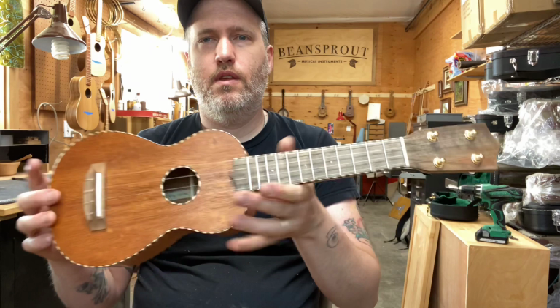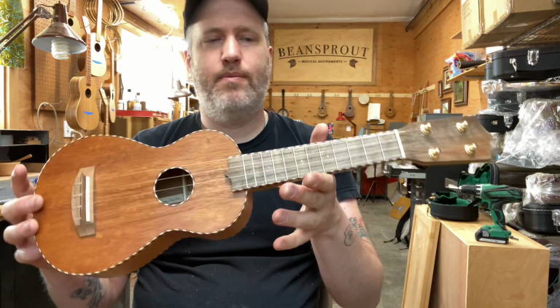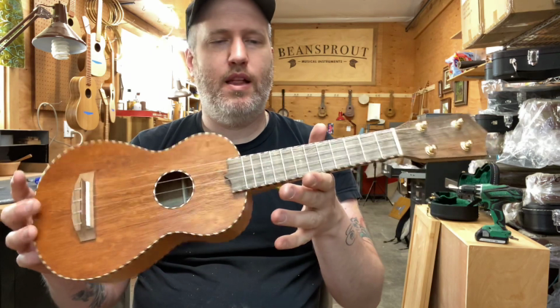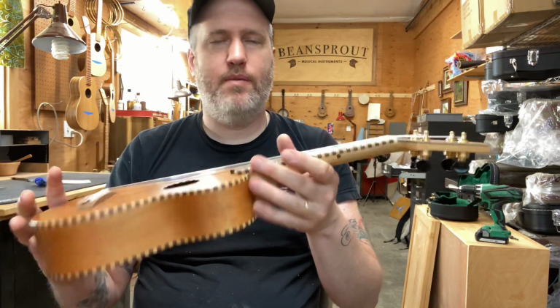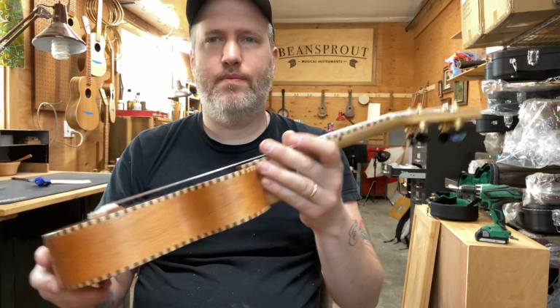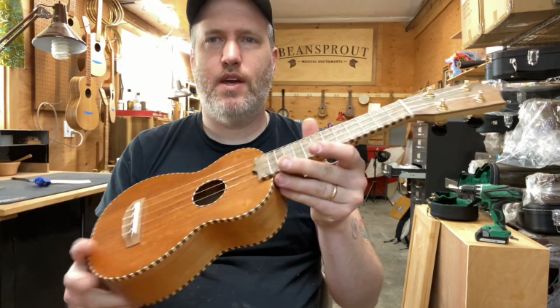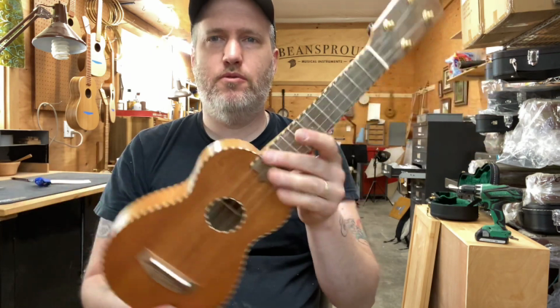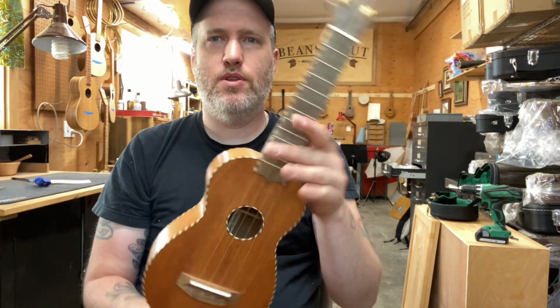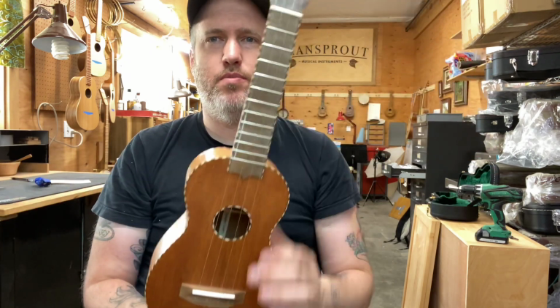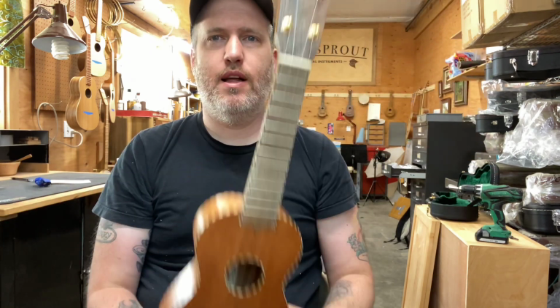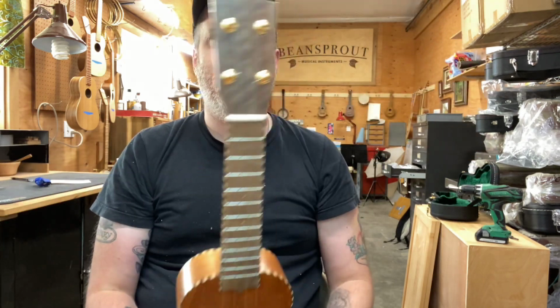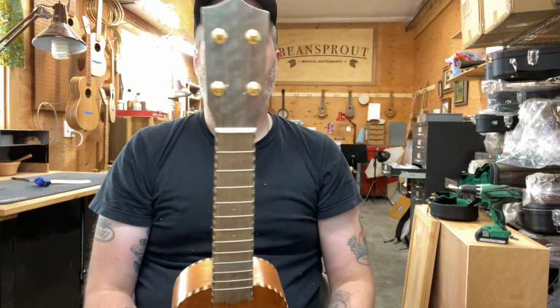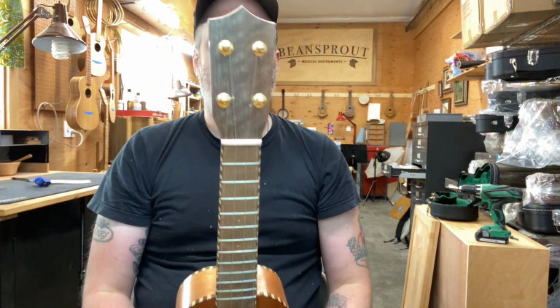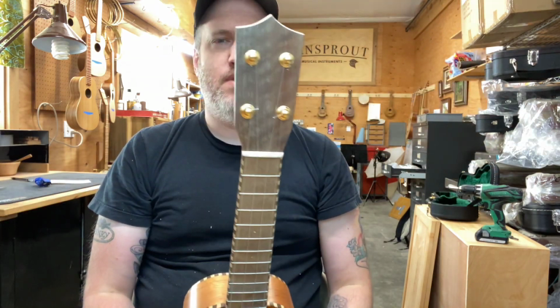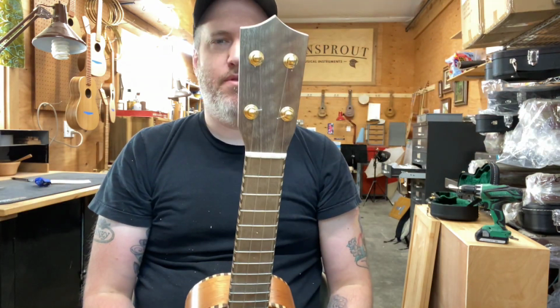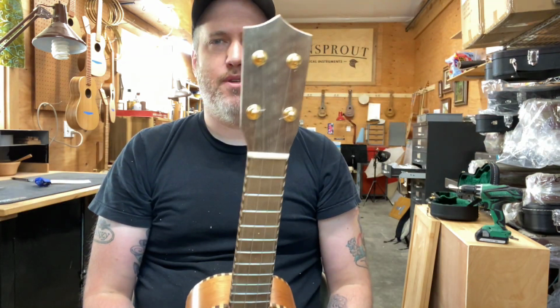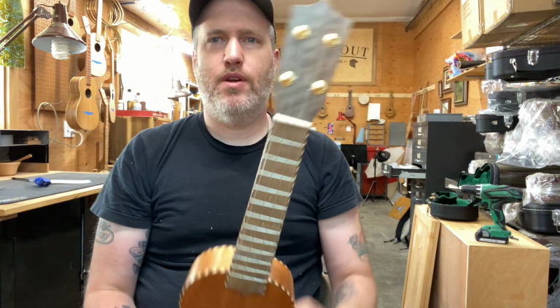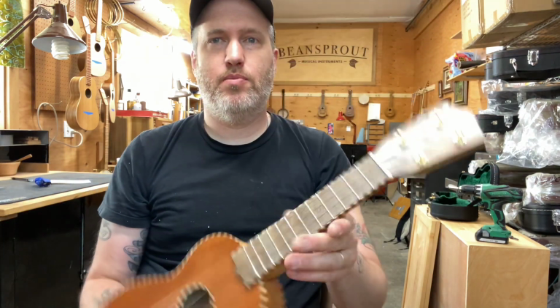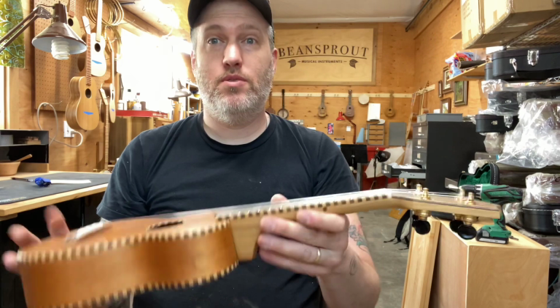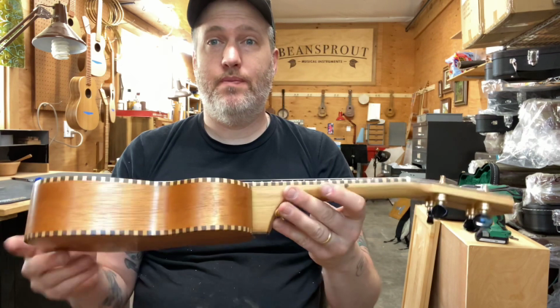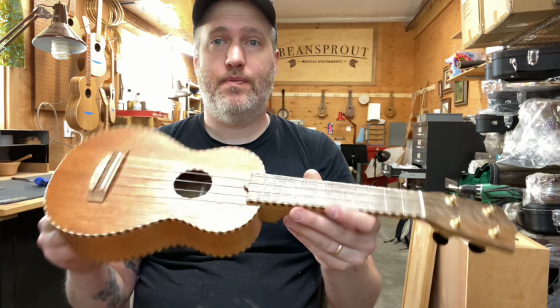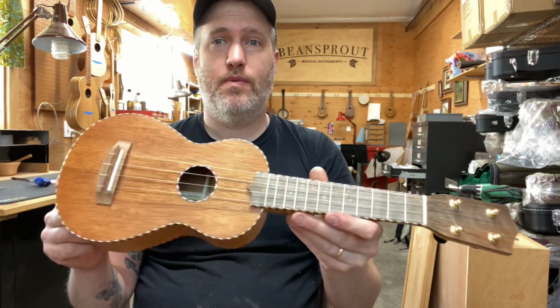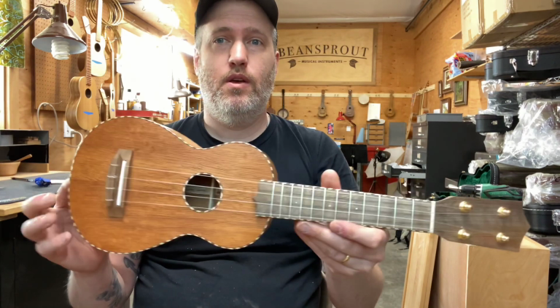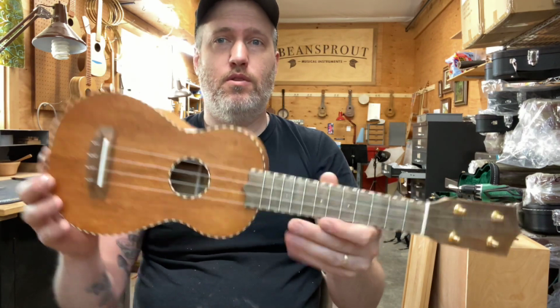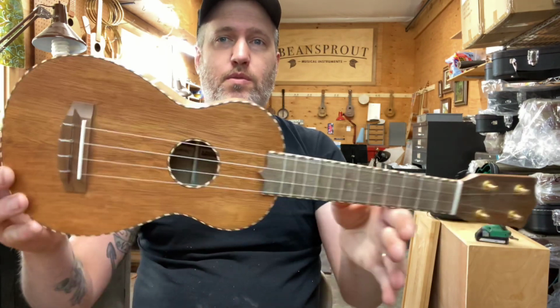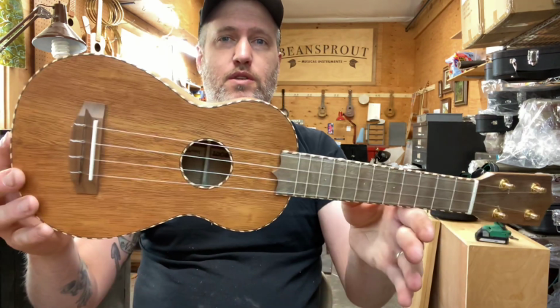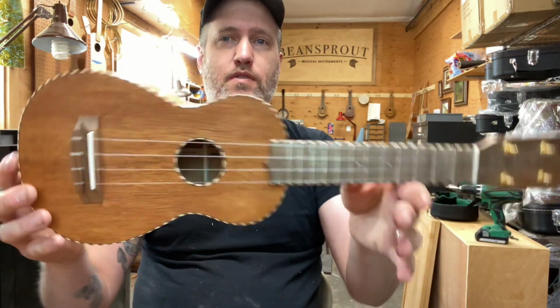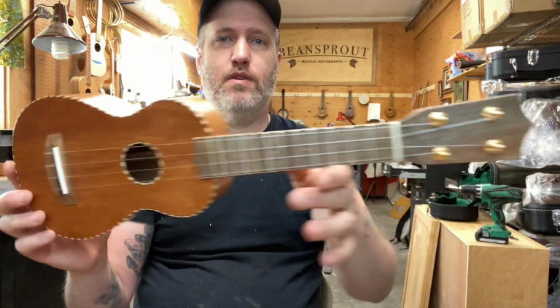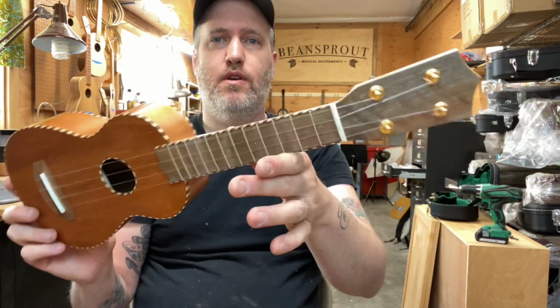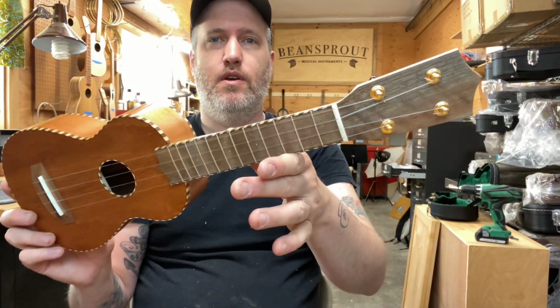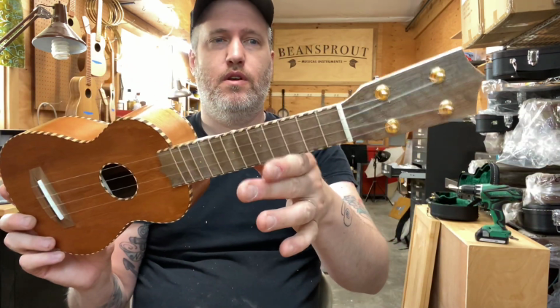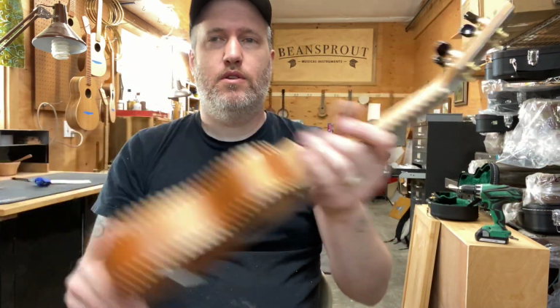Yeah, I like it. It's got a good voice. It's plenty loud. It's got some depth for a soprano. It's pretty sweet. So number 607. Cheers.